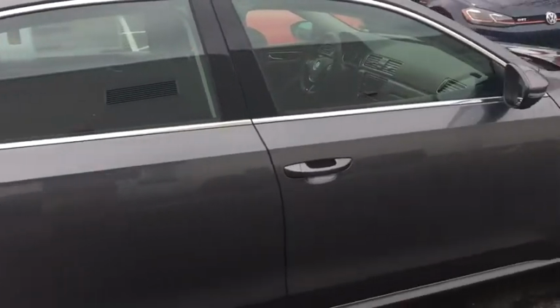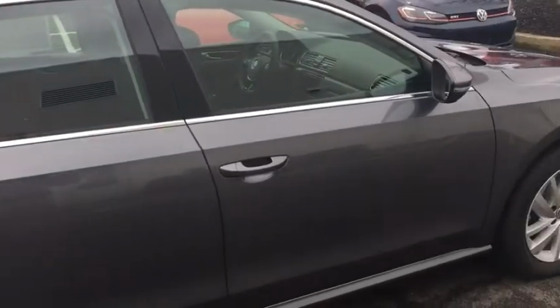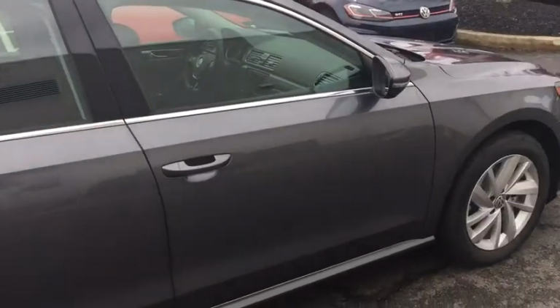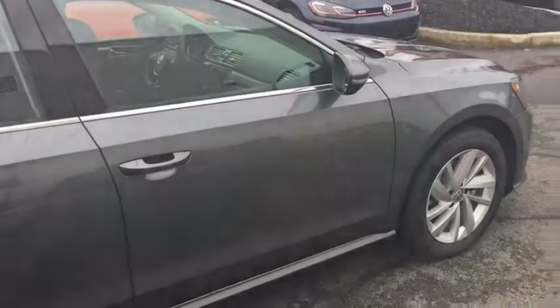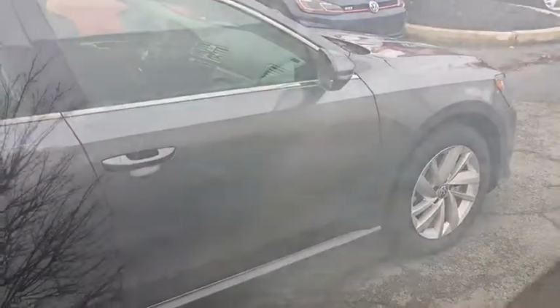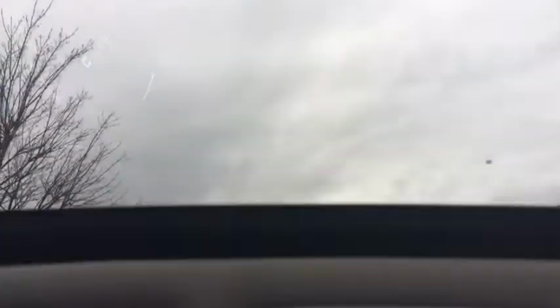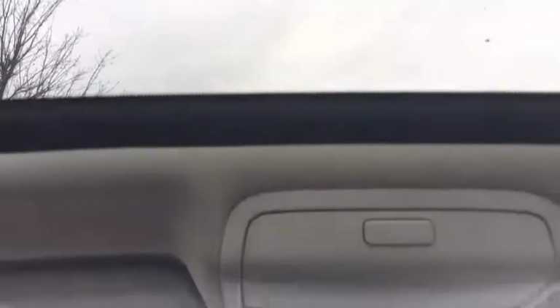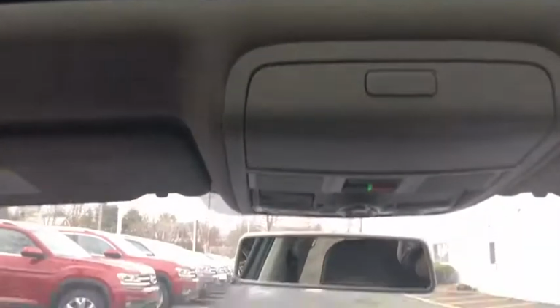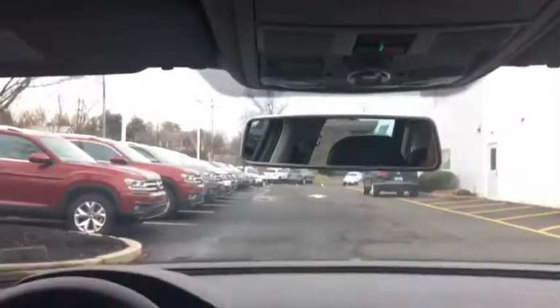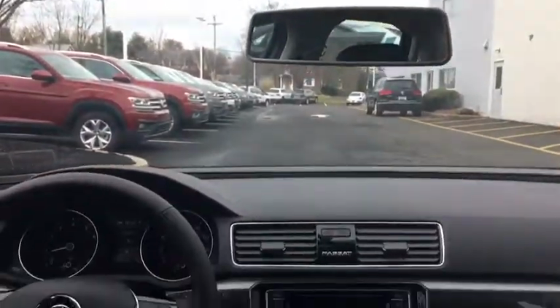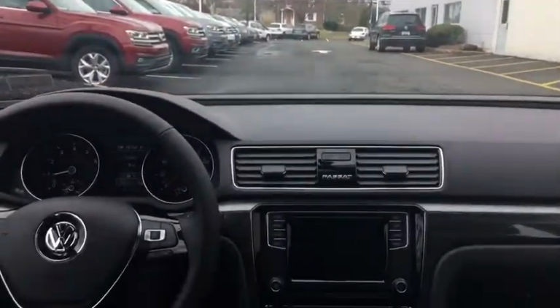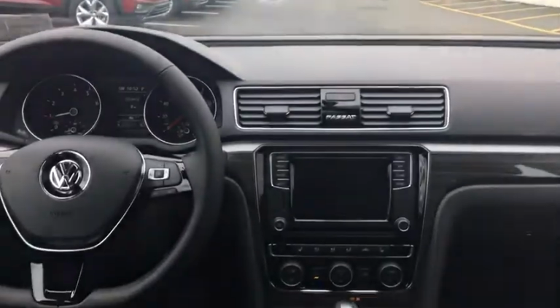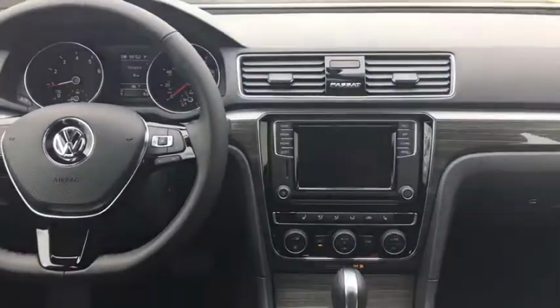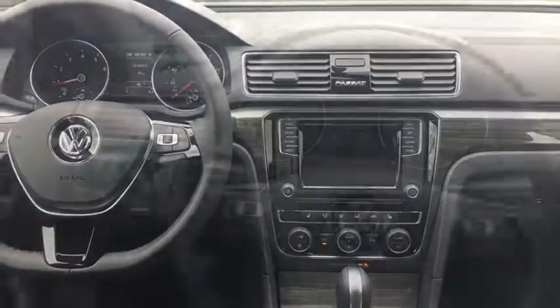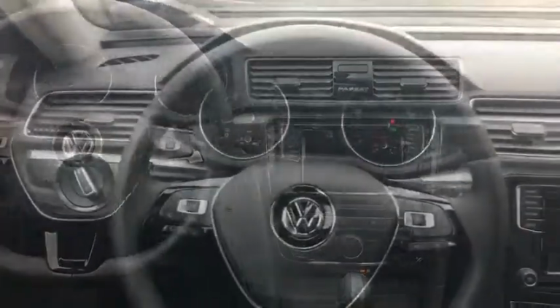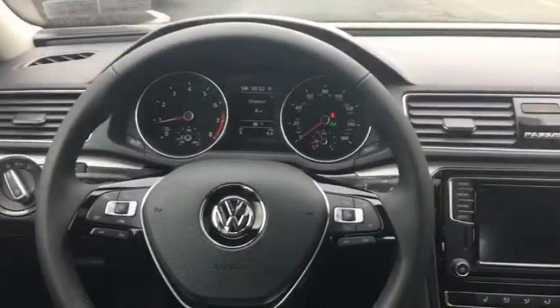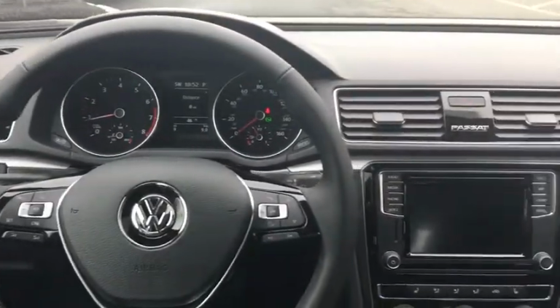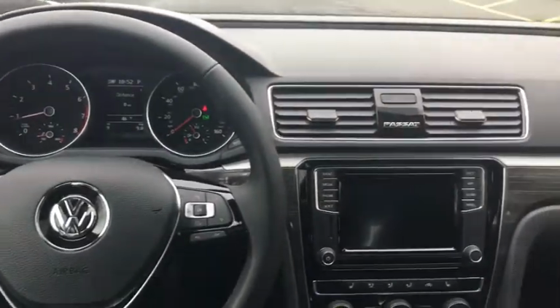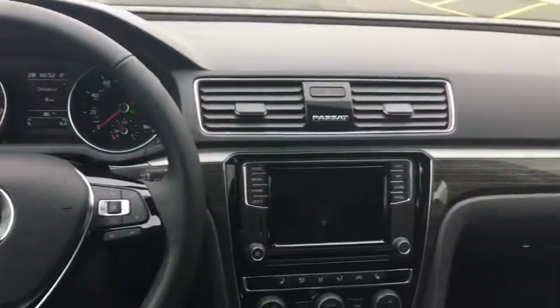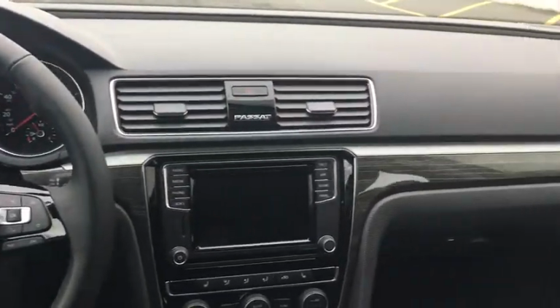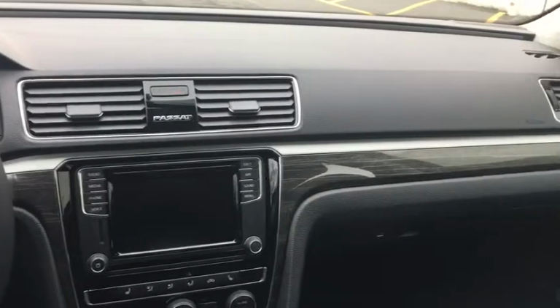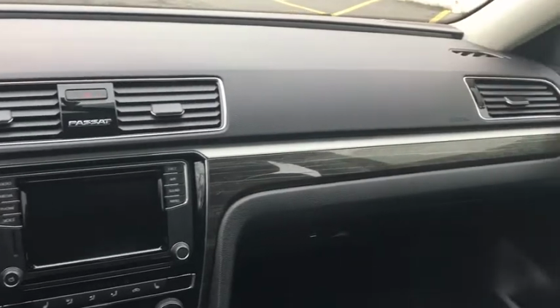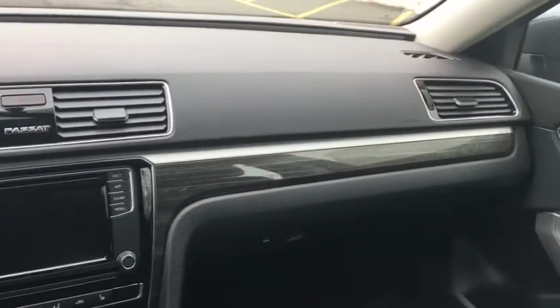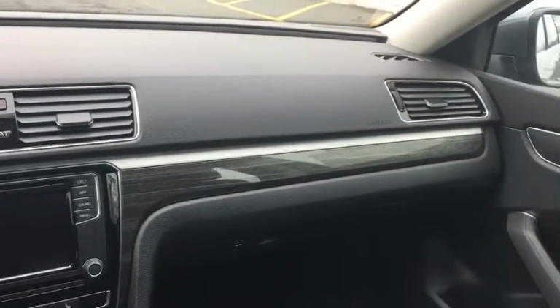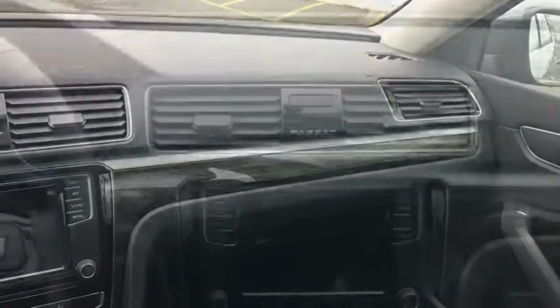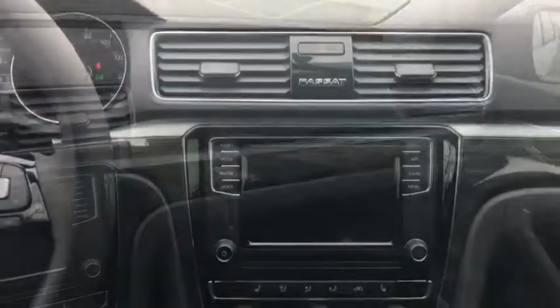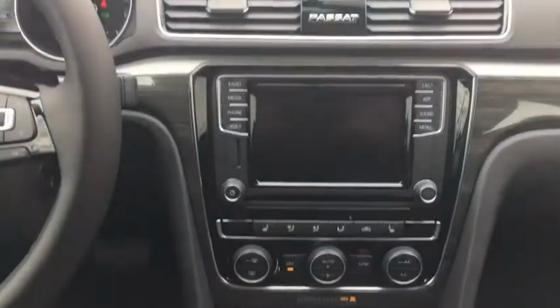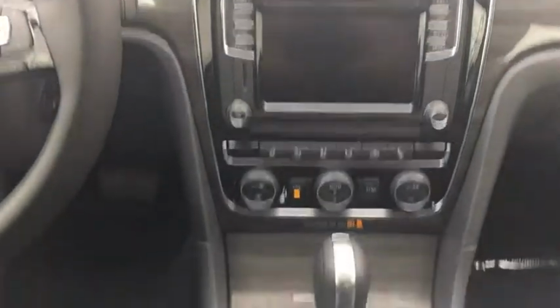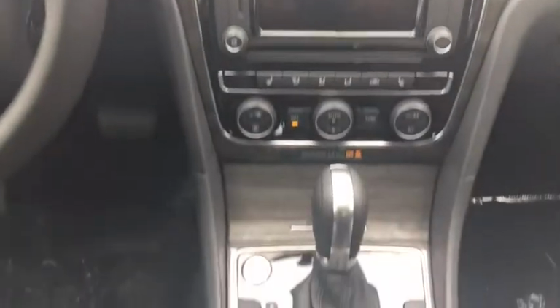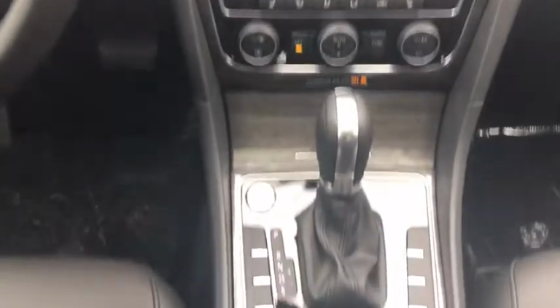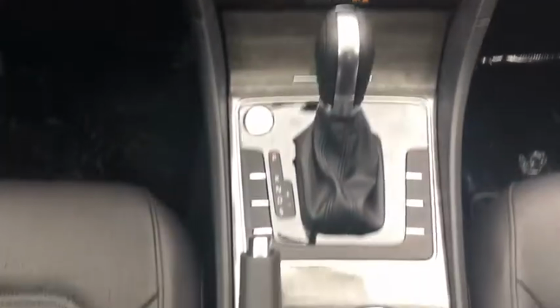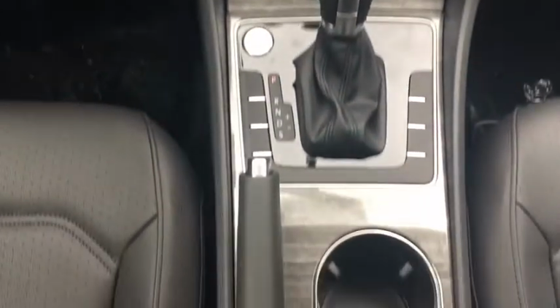Here are some of this vehicle's great options: keyless entry, stability control, anti-lock braking system, traction control, steering wheel audio controls, backup camera, Bluetooth, leather wrapped steering wheel, adjustable steering wheel.